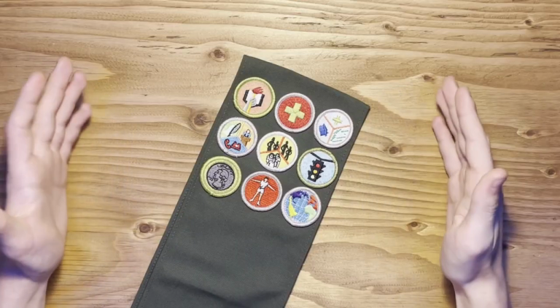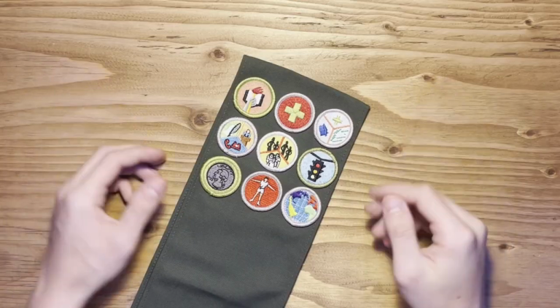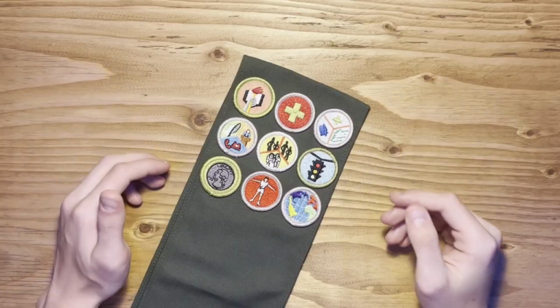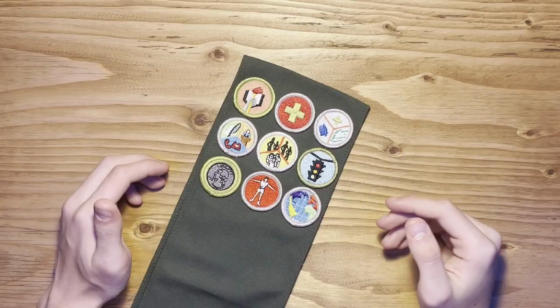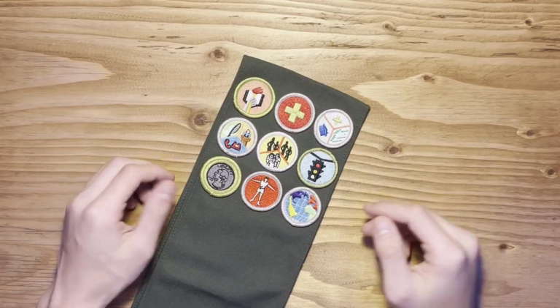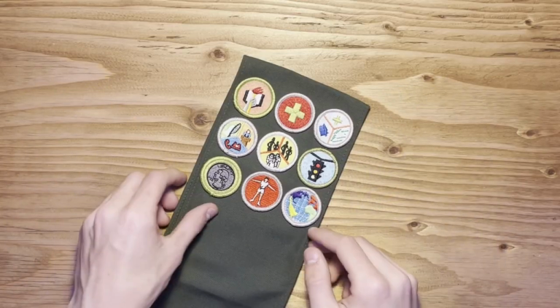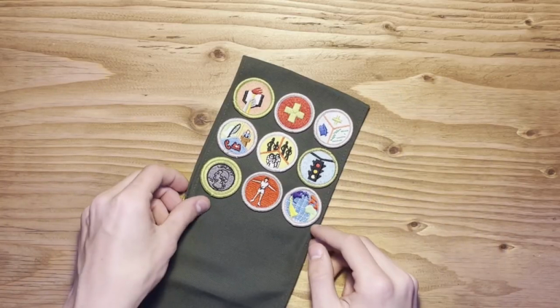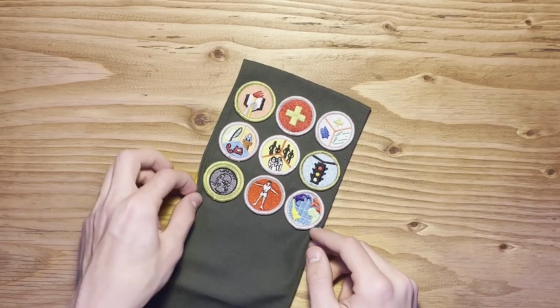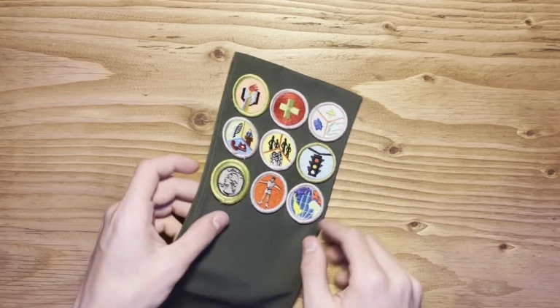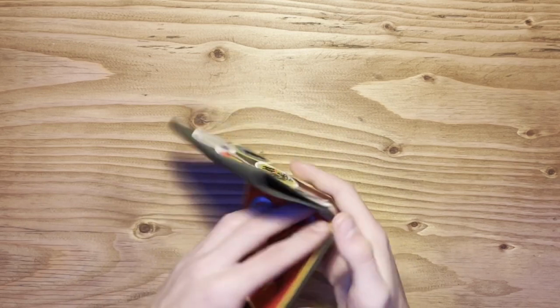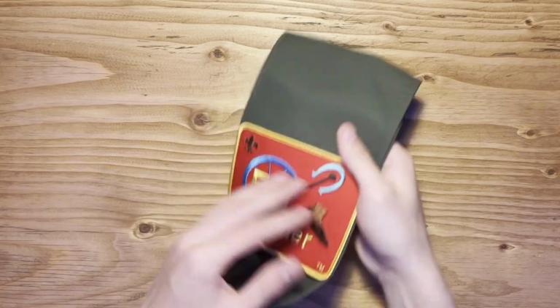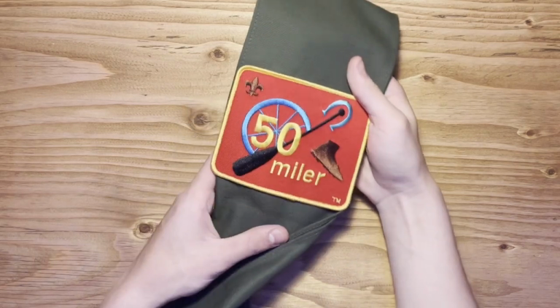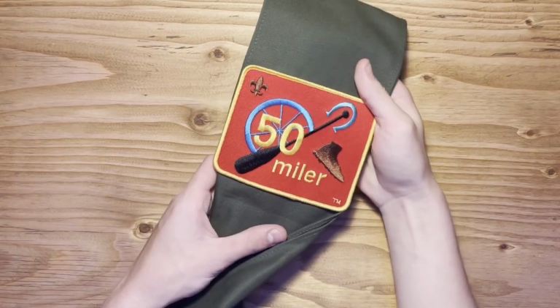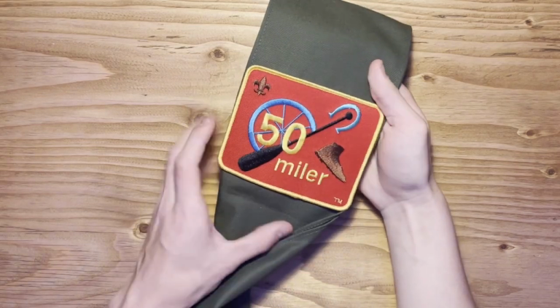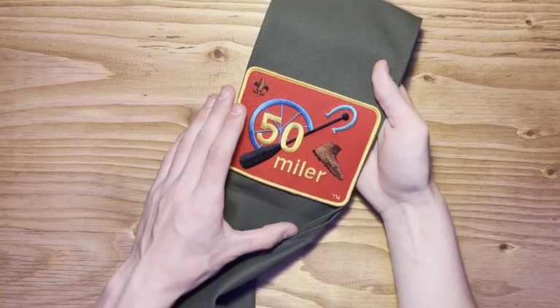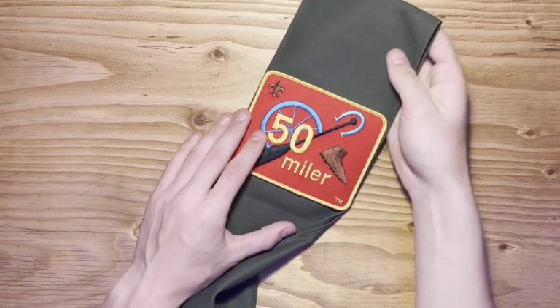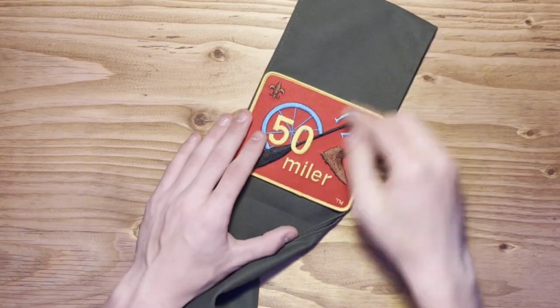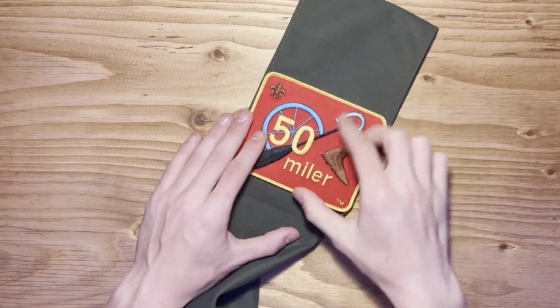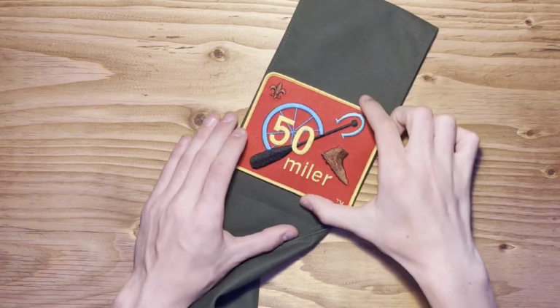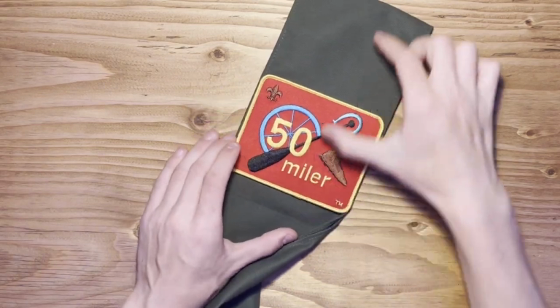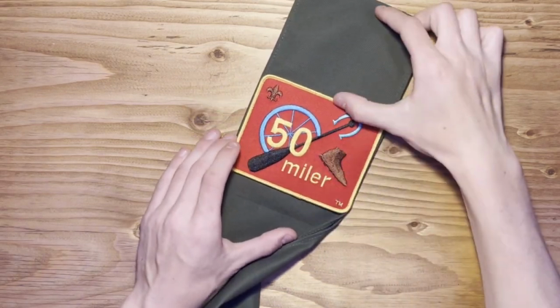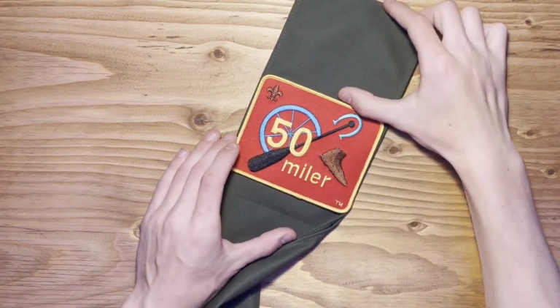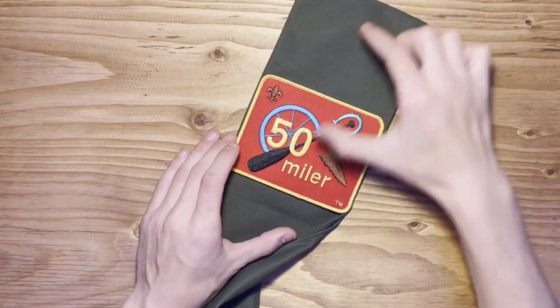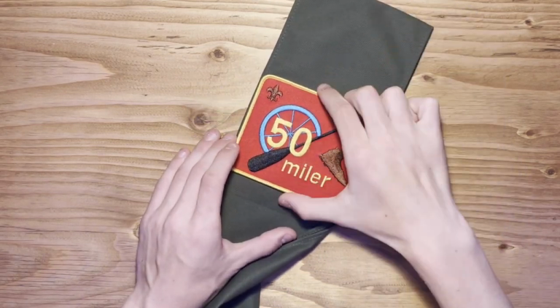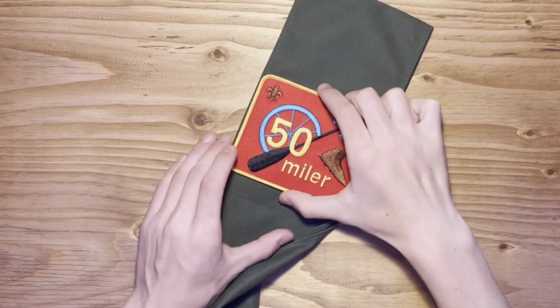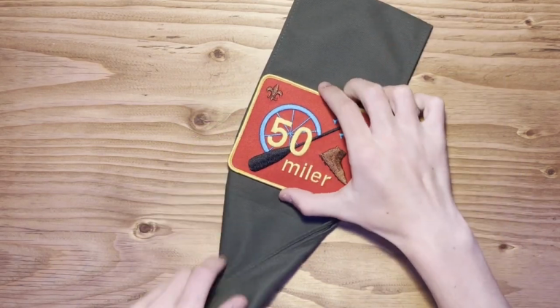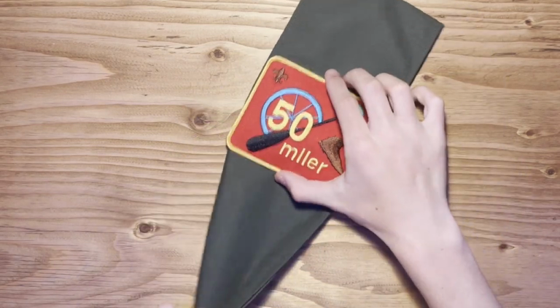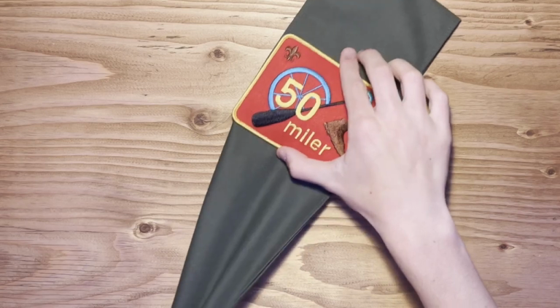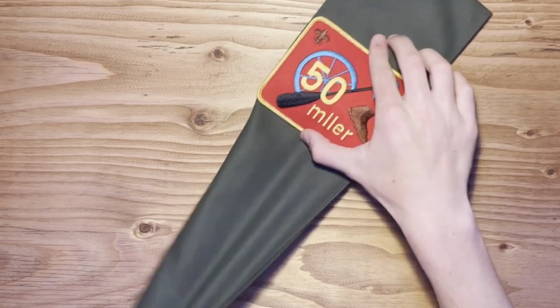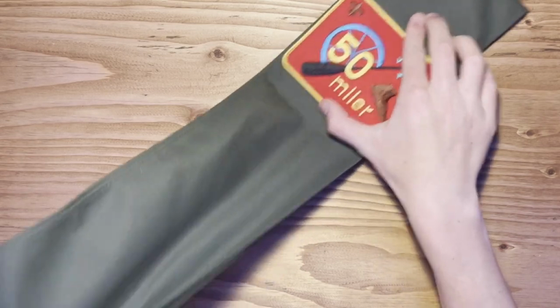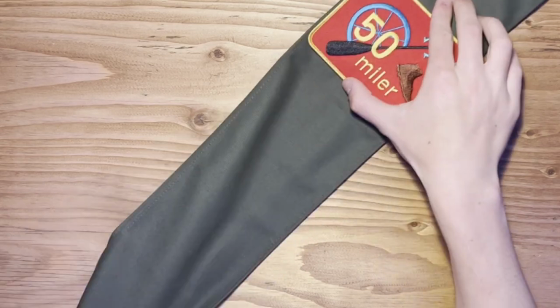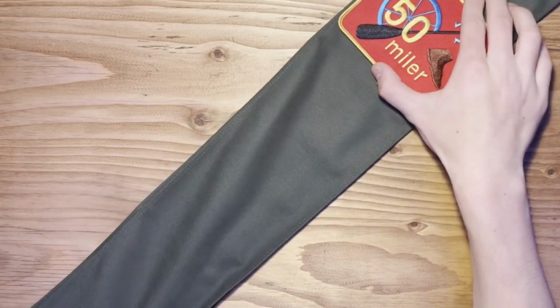Also, in my troop, our 50 miler patches we put on the back of our sash. We start these one patch size down from the top and work our way down.